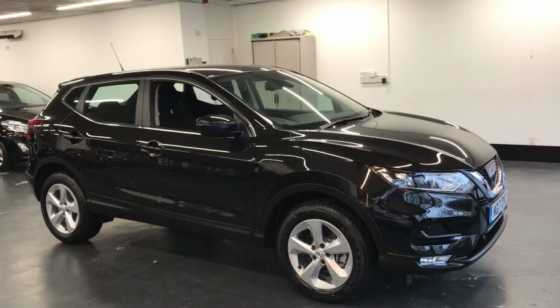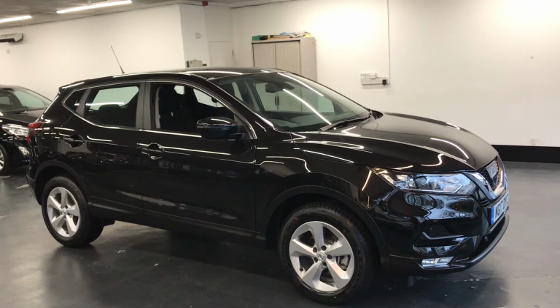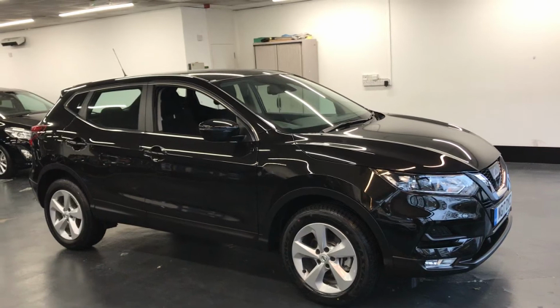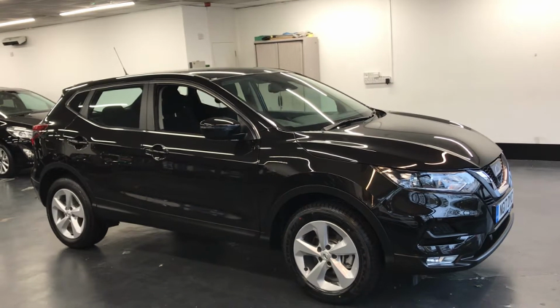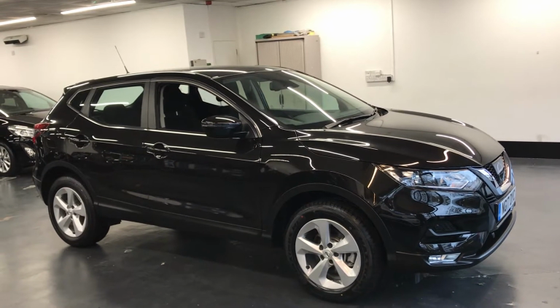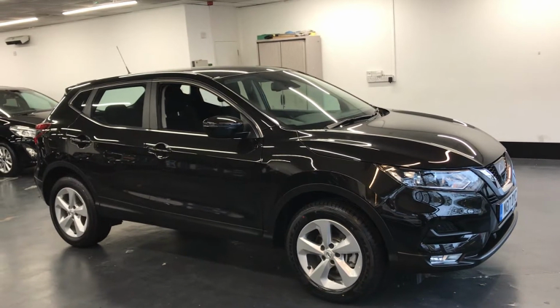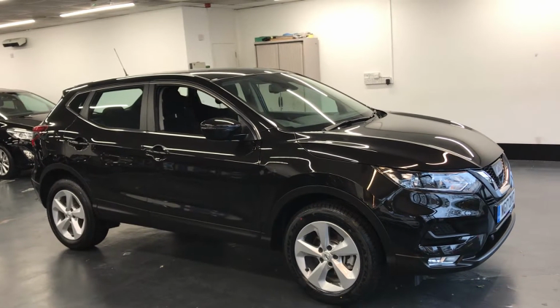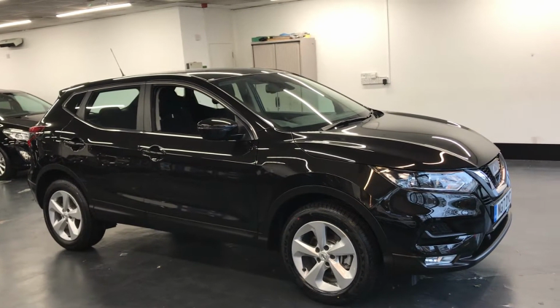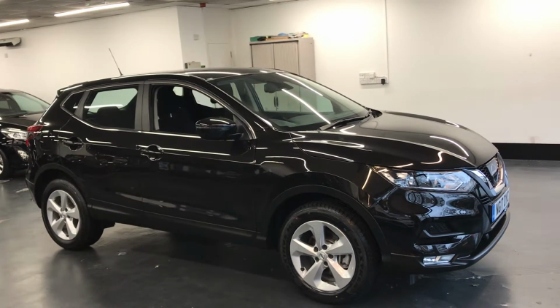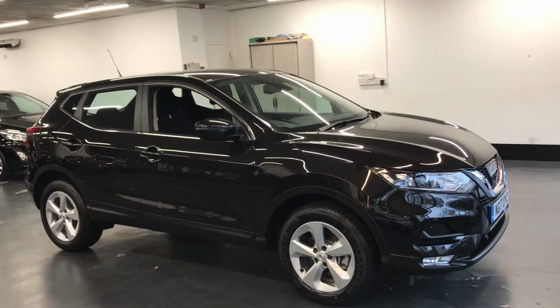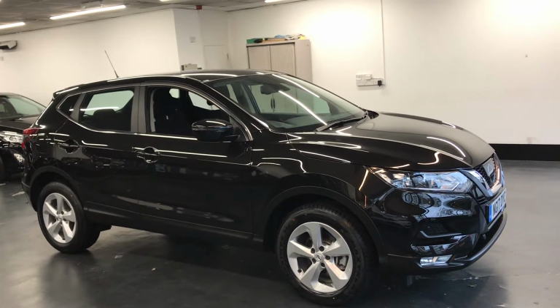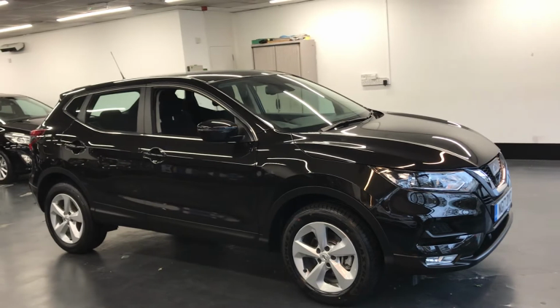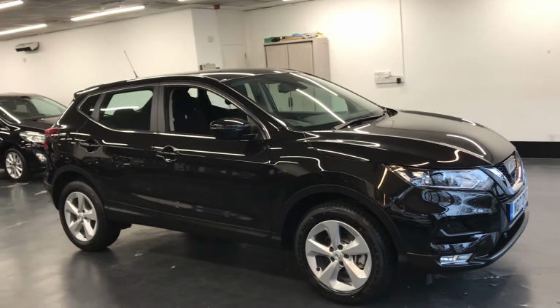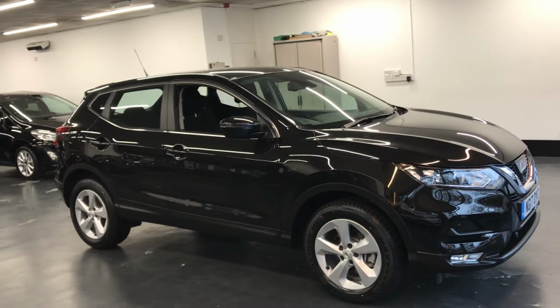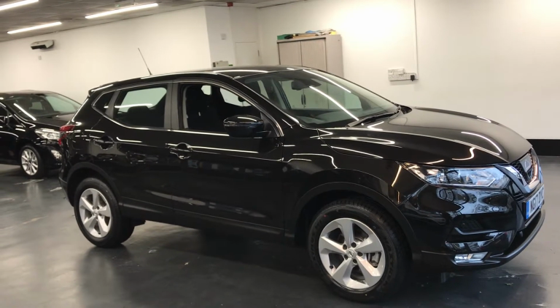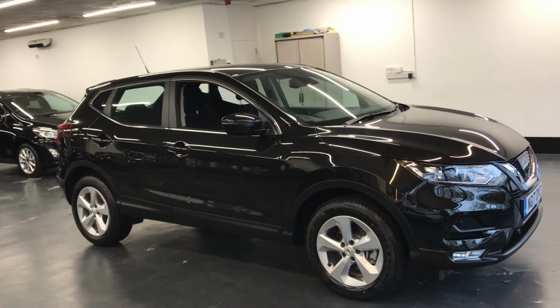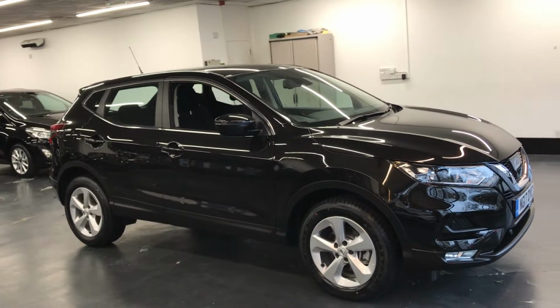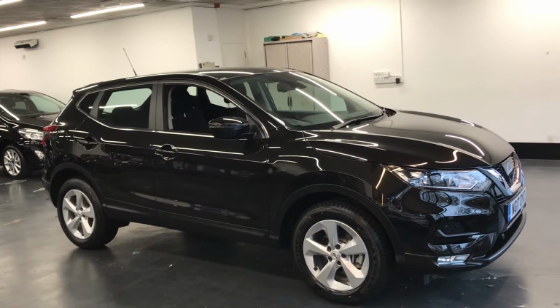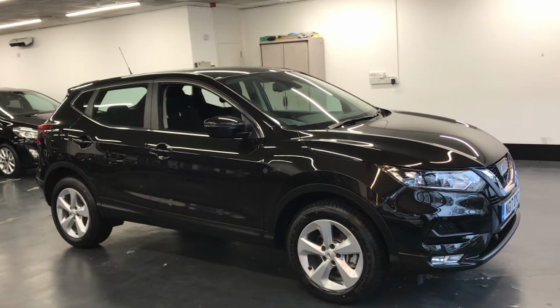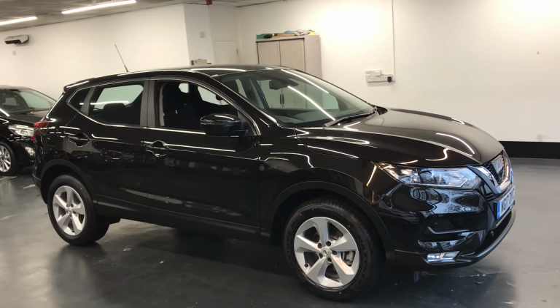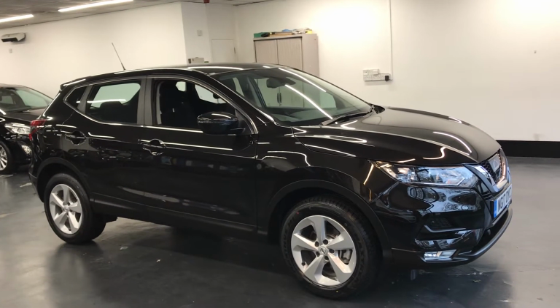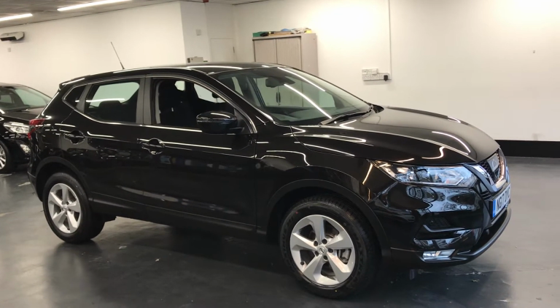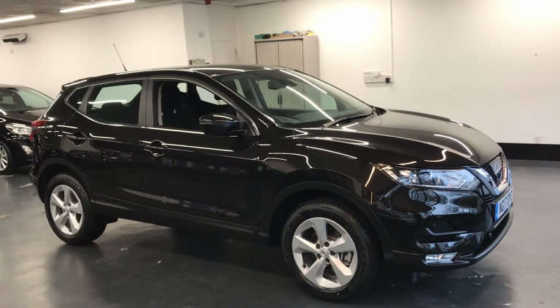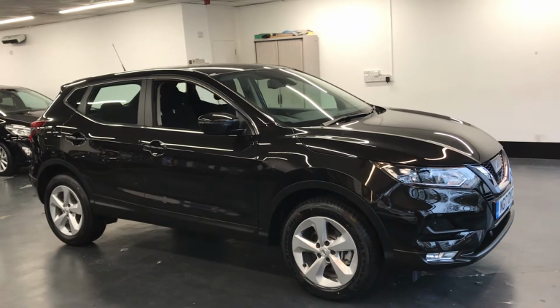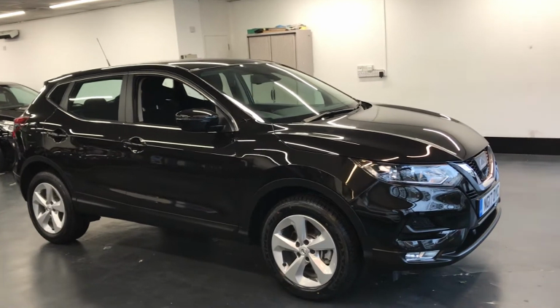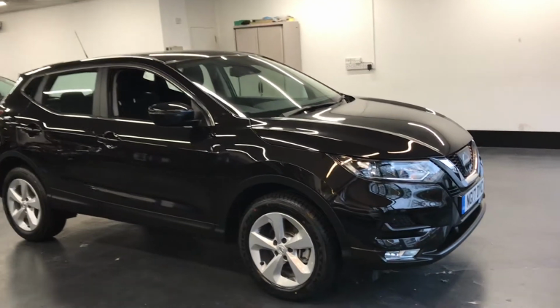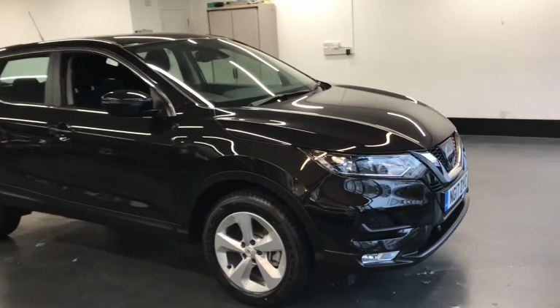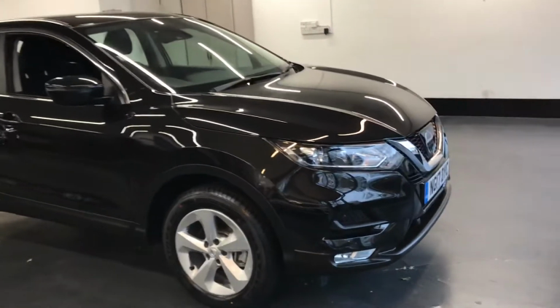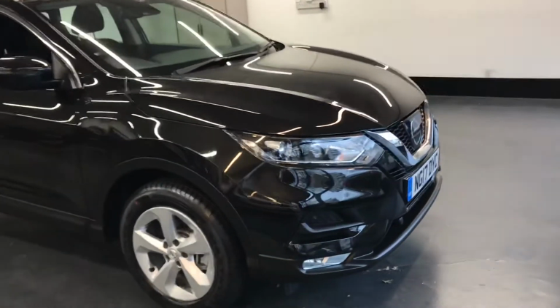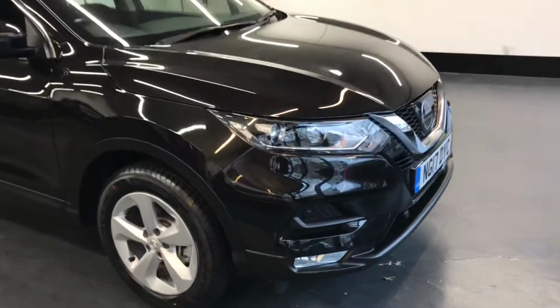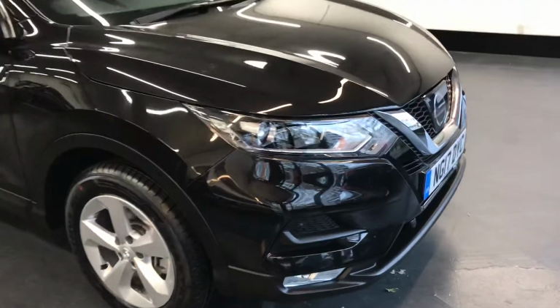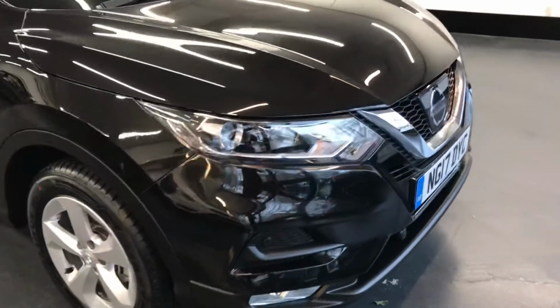Hi there. Here we have the 2017 Nissan Qashqai. This is the 1.2 Acenta DIG-T 5-door manual. I'll do a video walking around the car showing you the excellent condition this car is offering in.